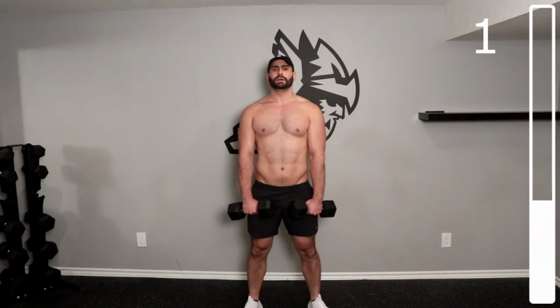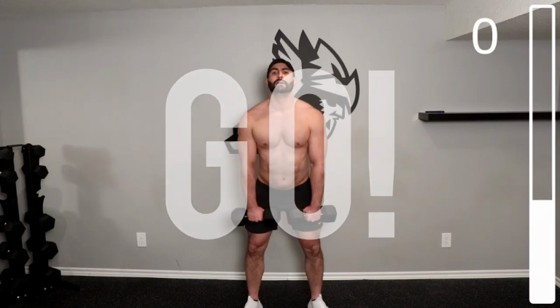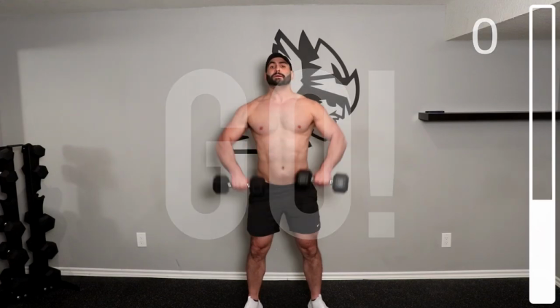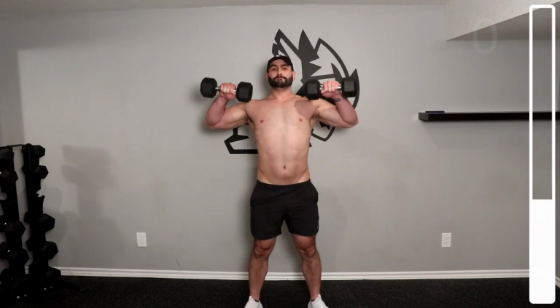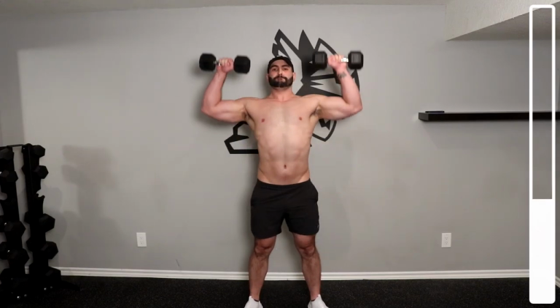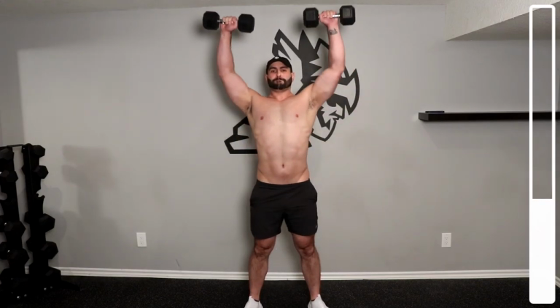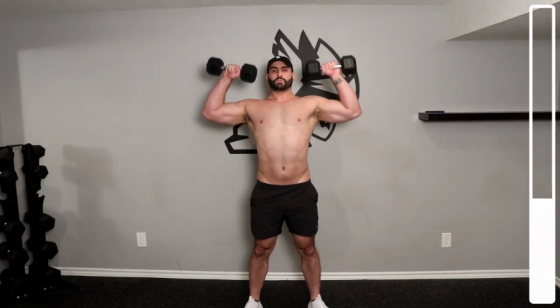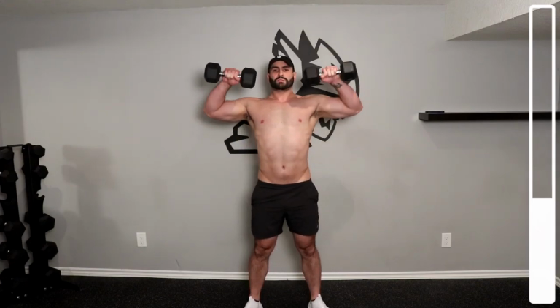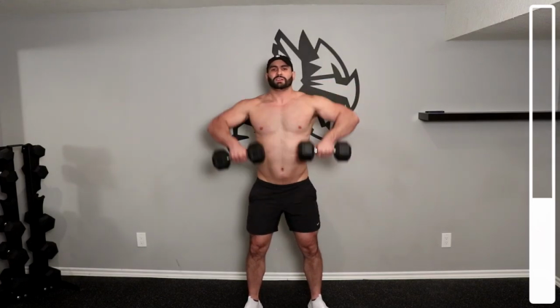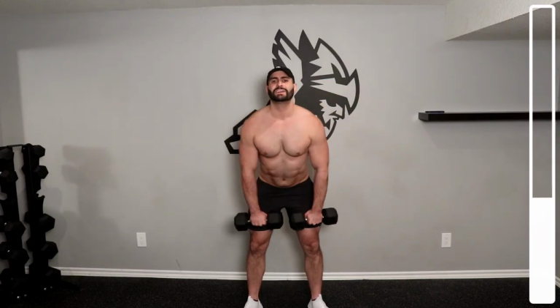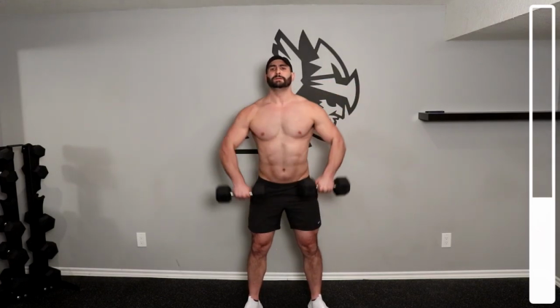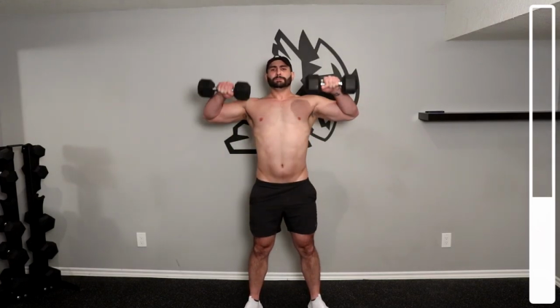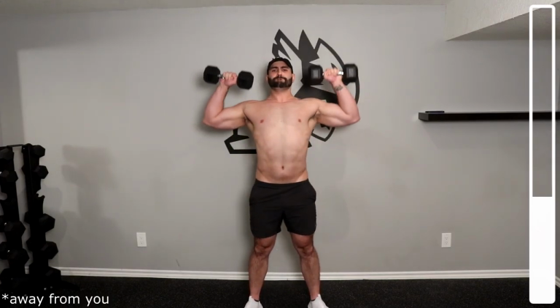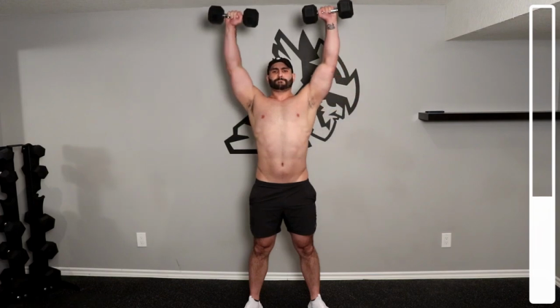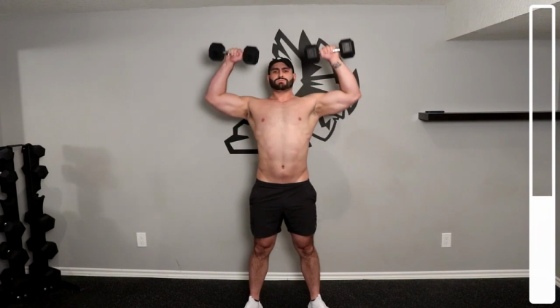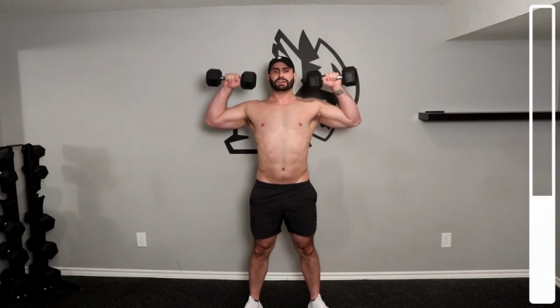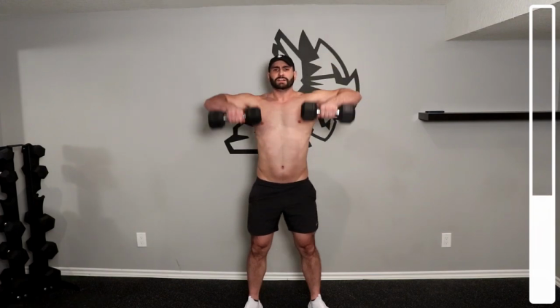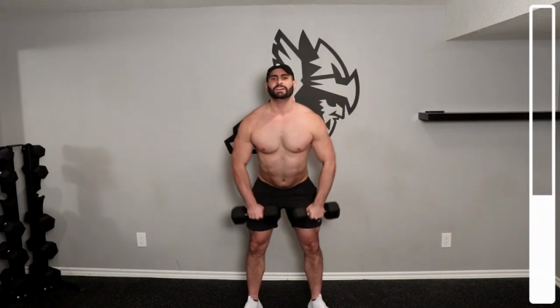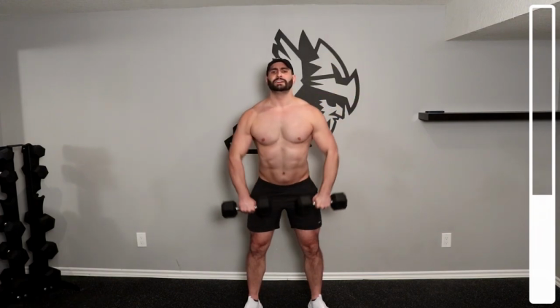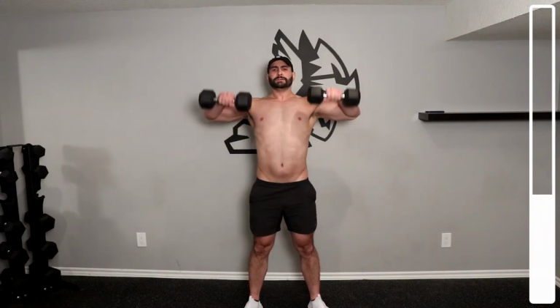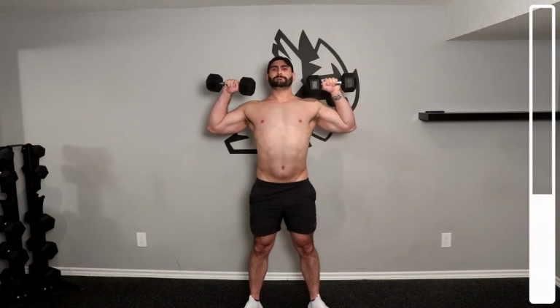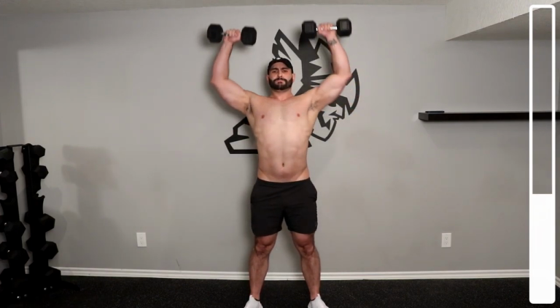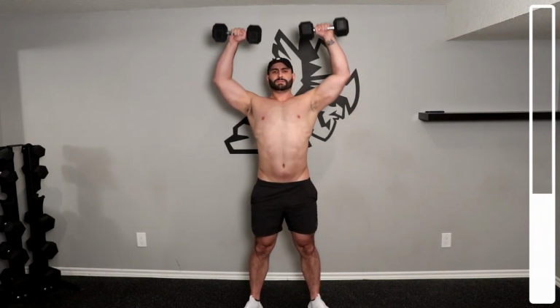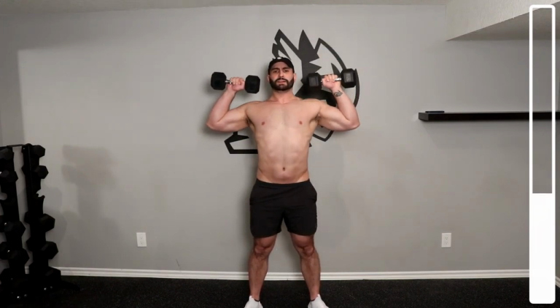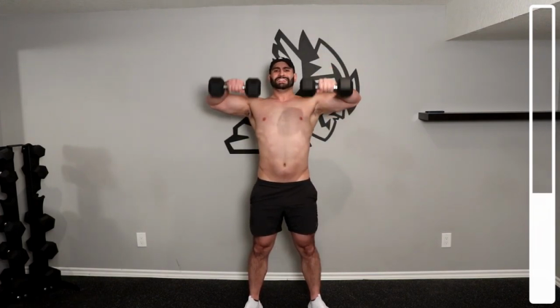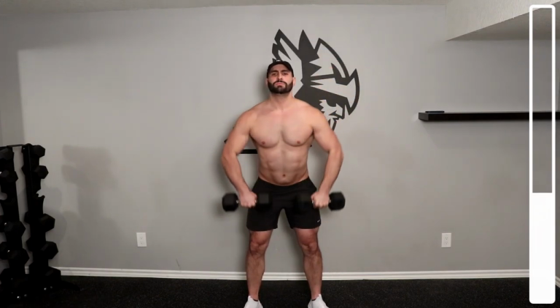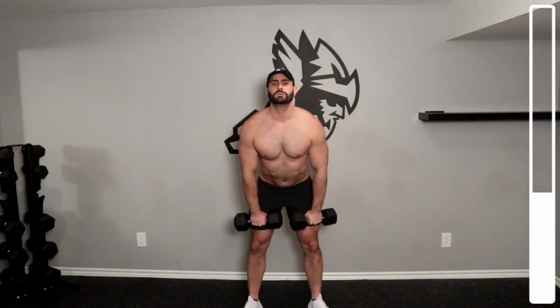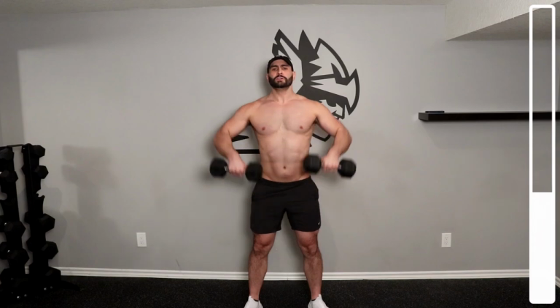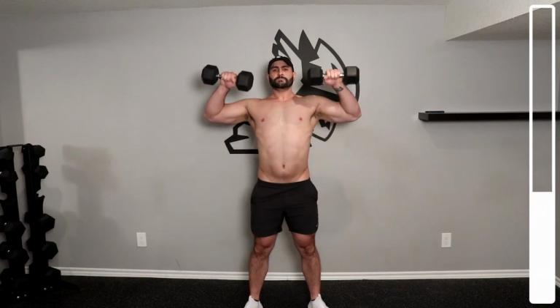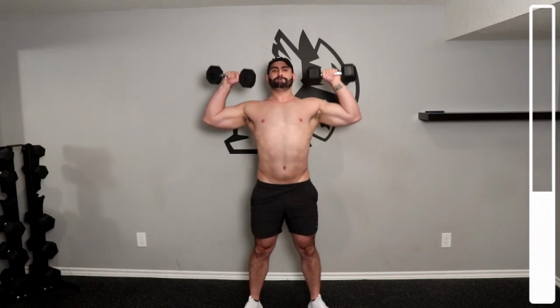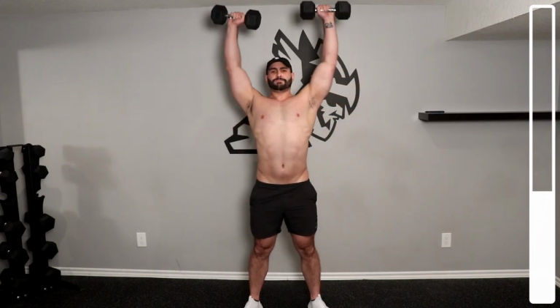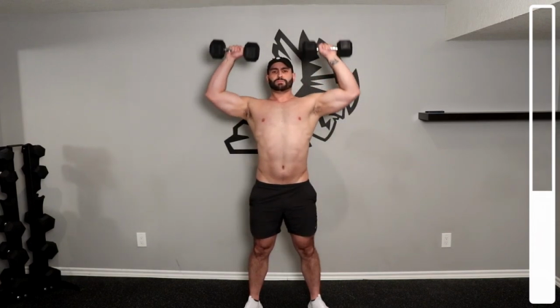For the clean and press, begin with a pronated grip while holding the dumbbells, palms facing towards you. Use a slight hinge of the hips to bring the weight up to your shoulders. From this position, immediately press the weight overhead to complete the rep.